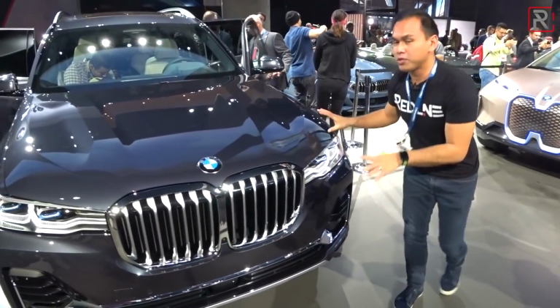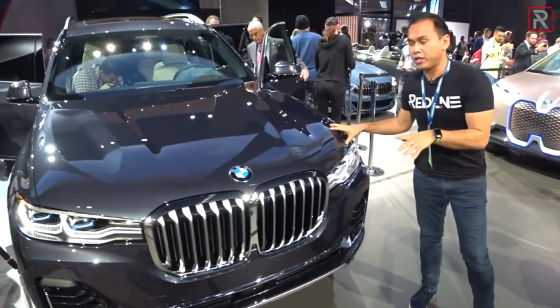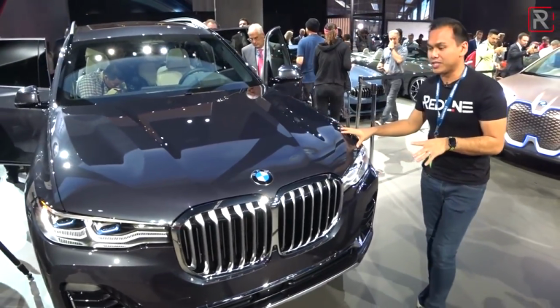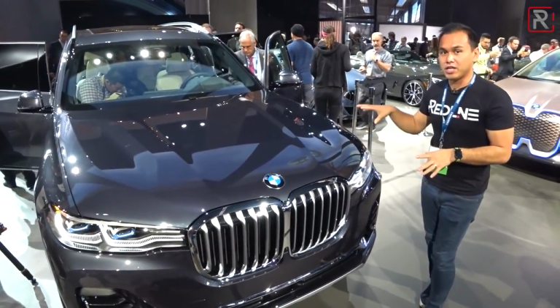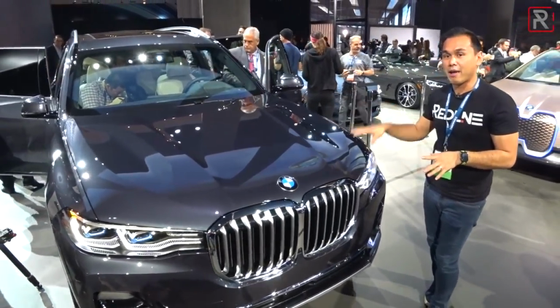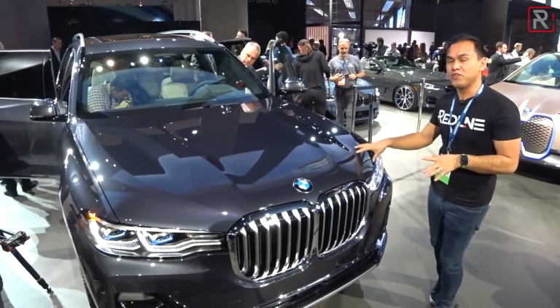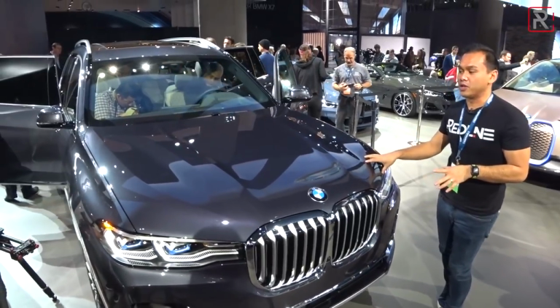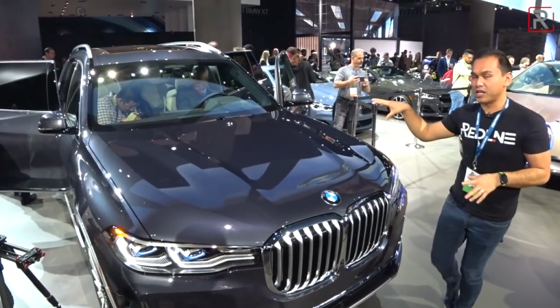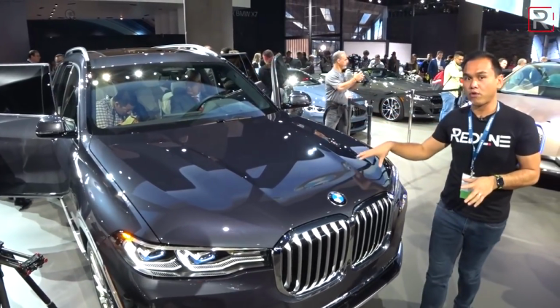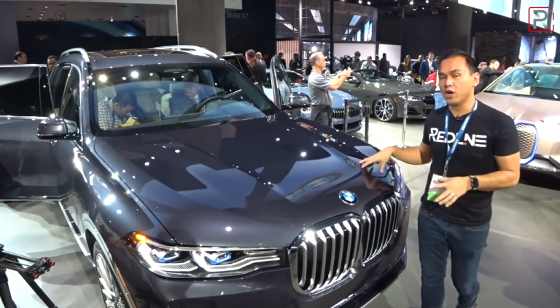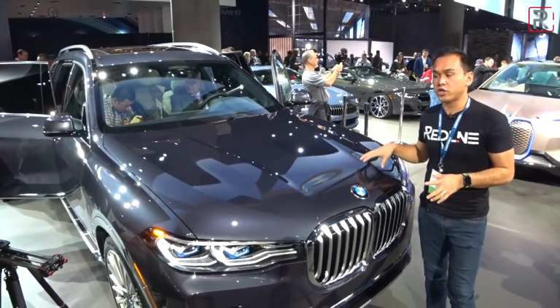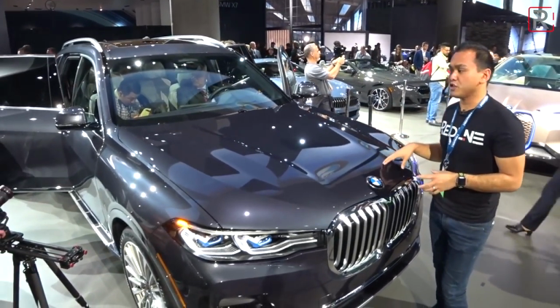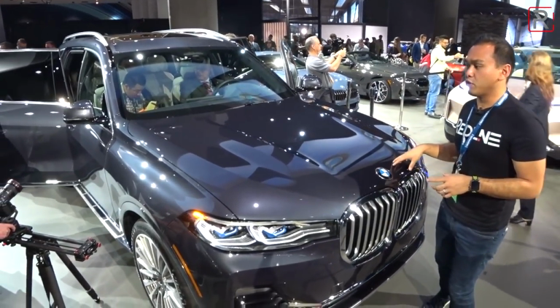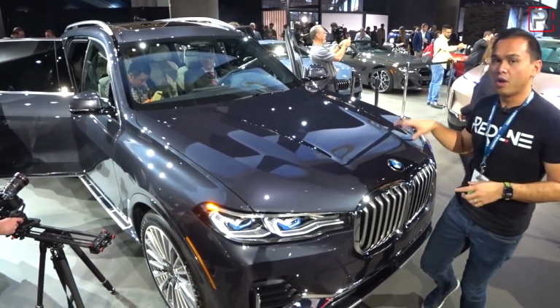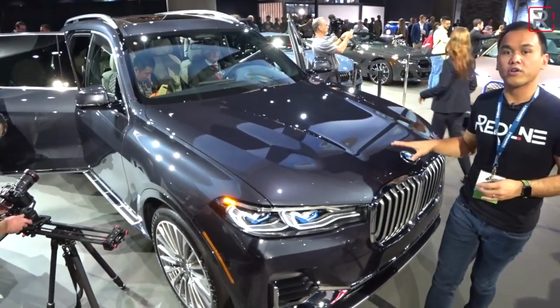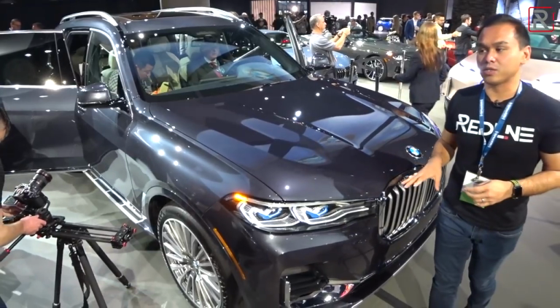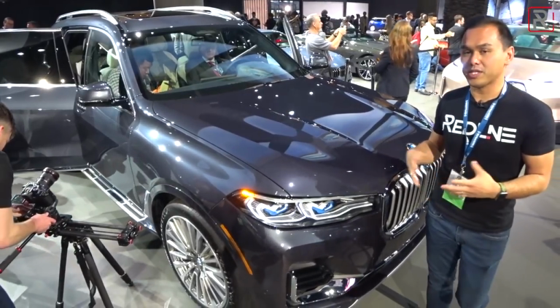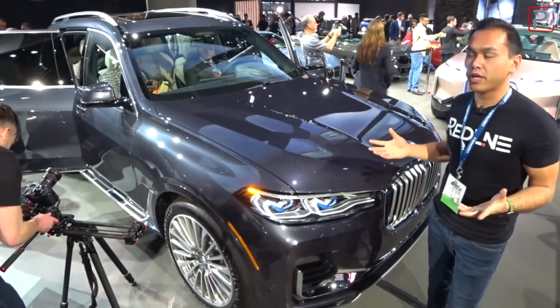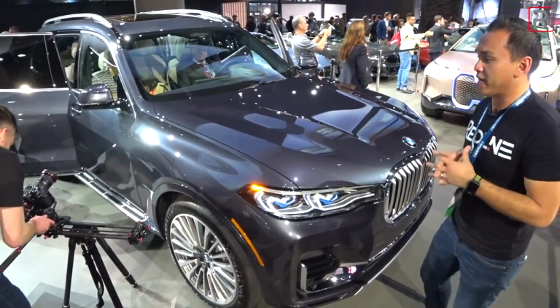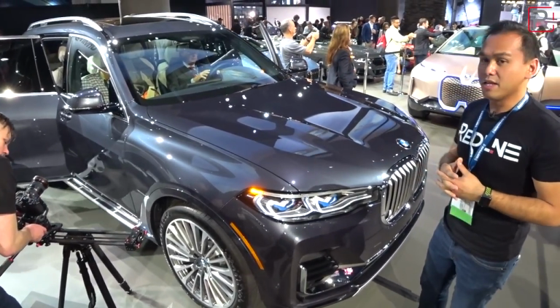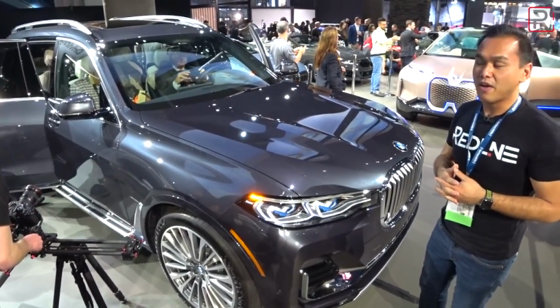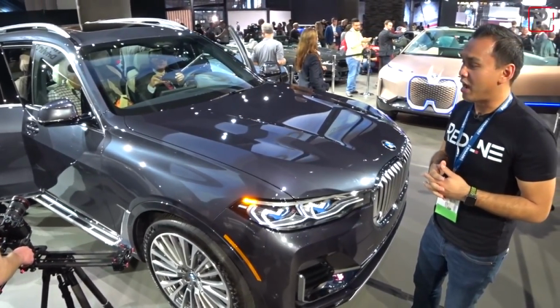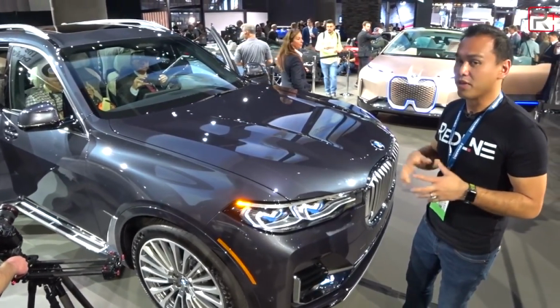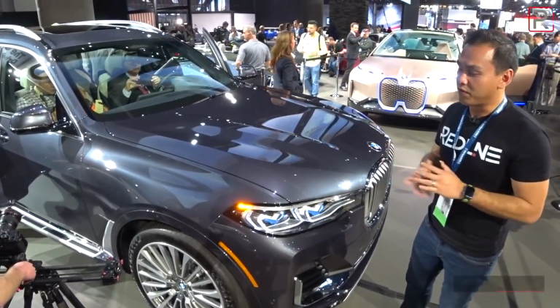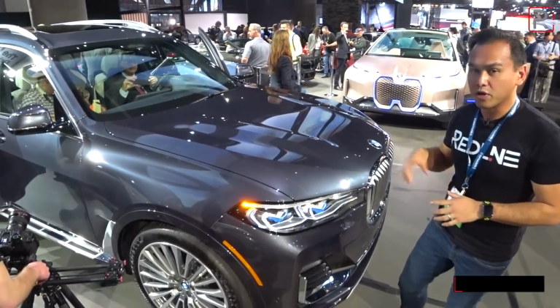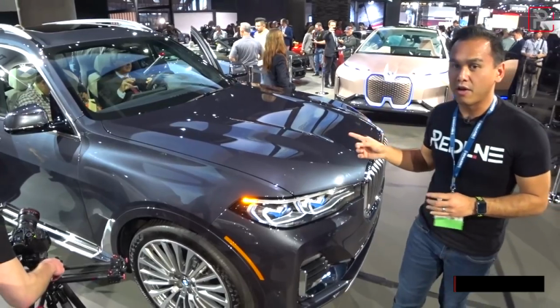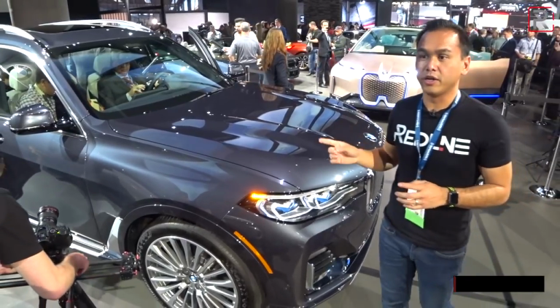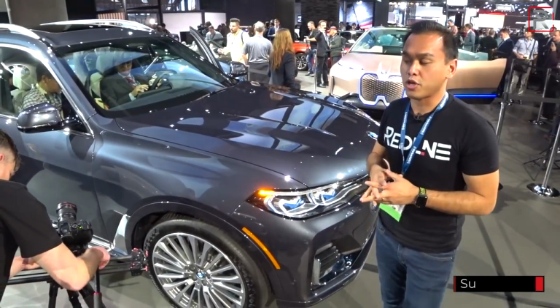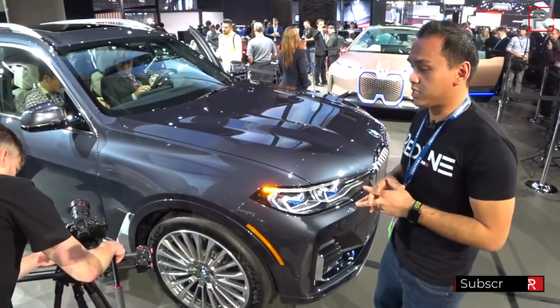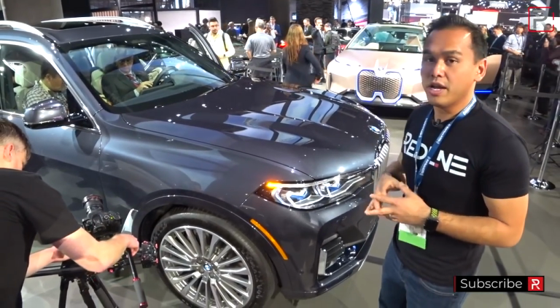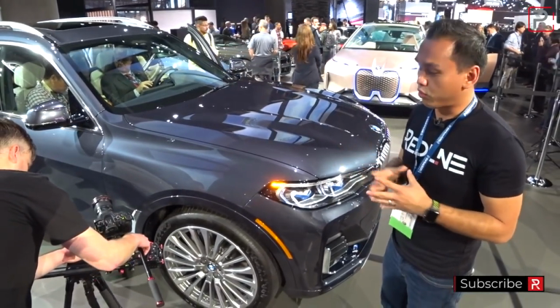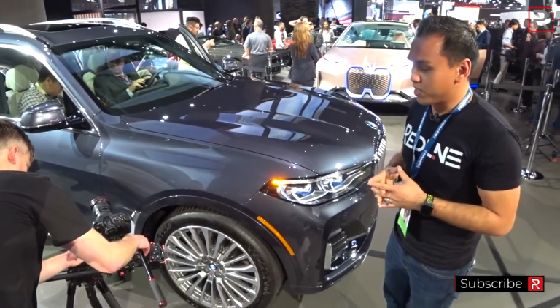This particular one I'm showing you is the M50i model. It has a 4.4-liter twin-turbocharged V8 under the hood with 456 horsepower — the same motor as in the M550i. You can also get a 3-liter turbocharged six-cylinder in the X40i.